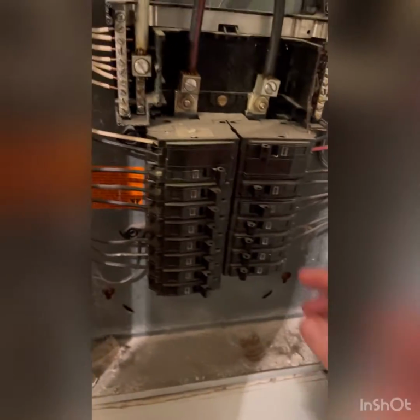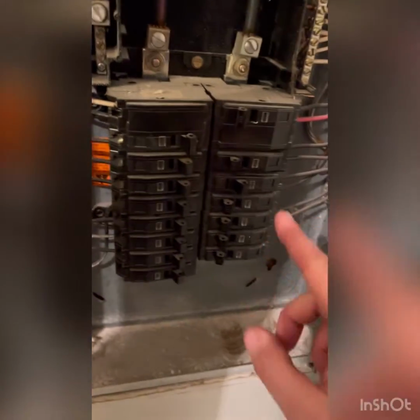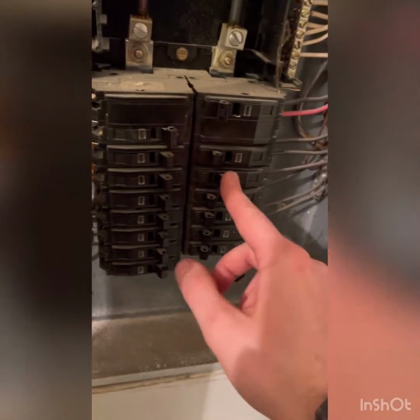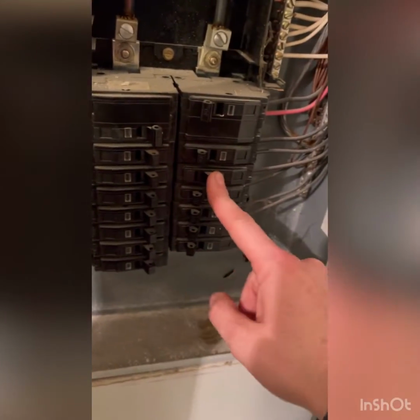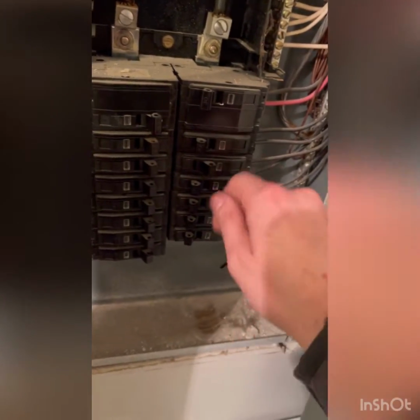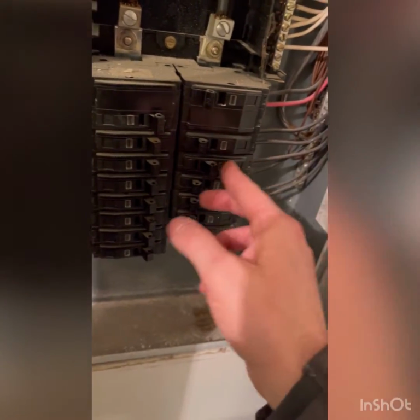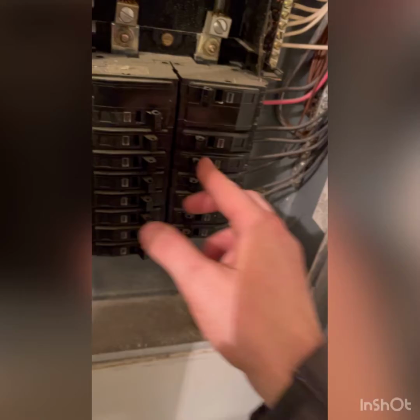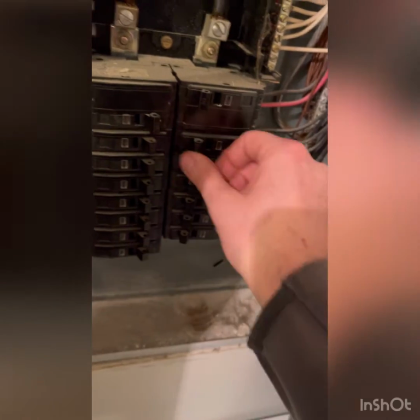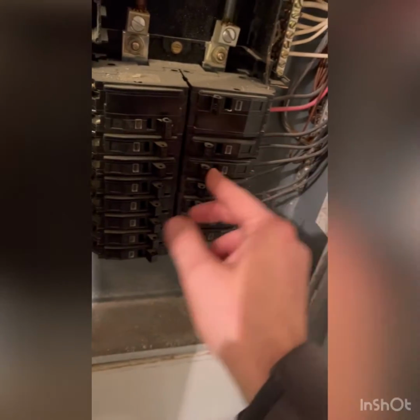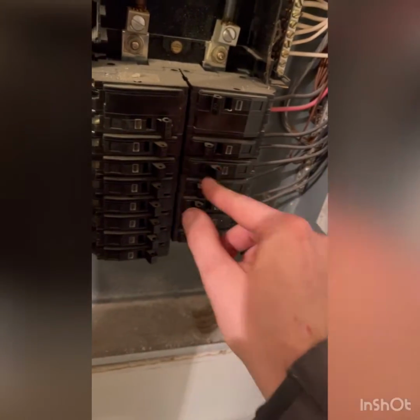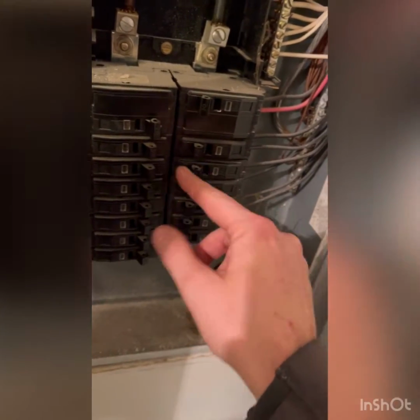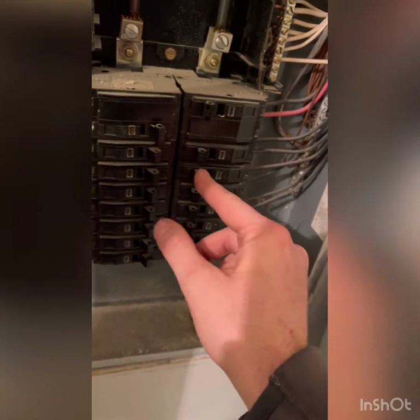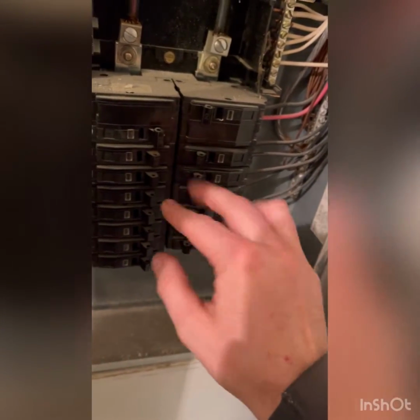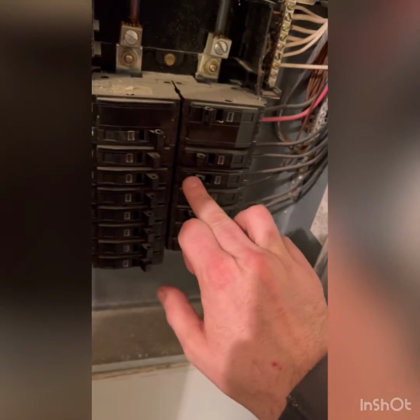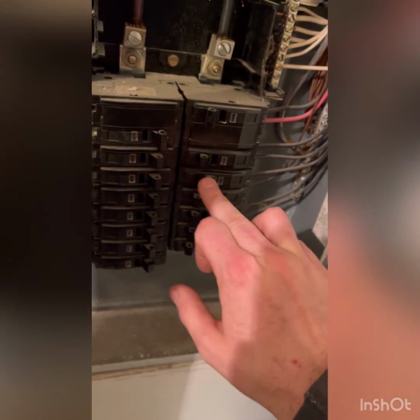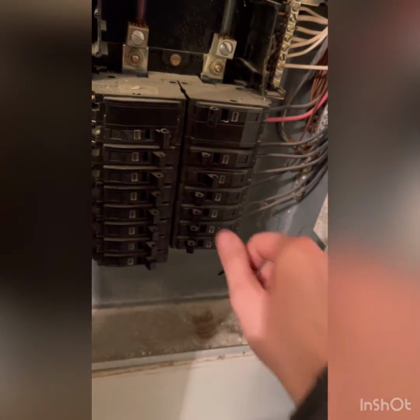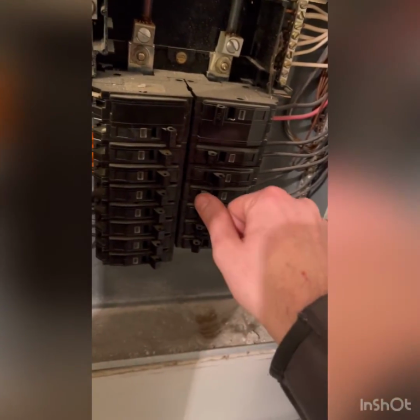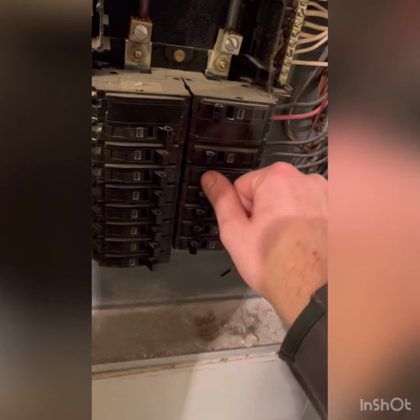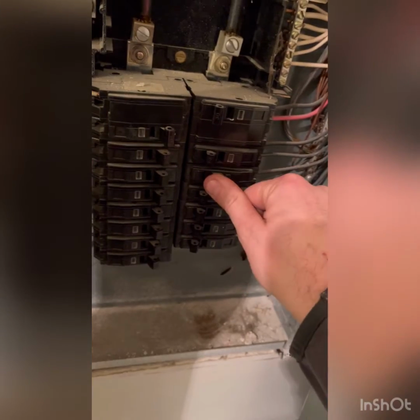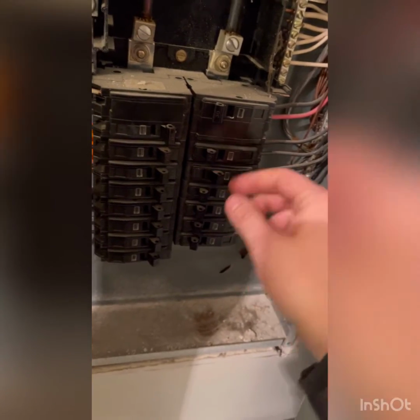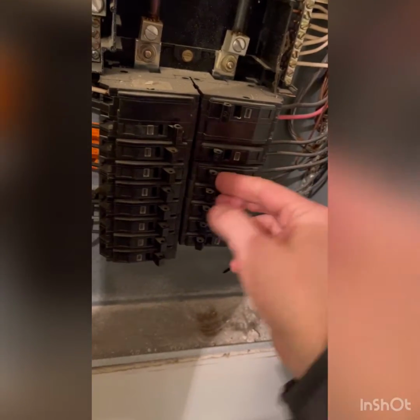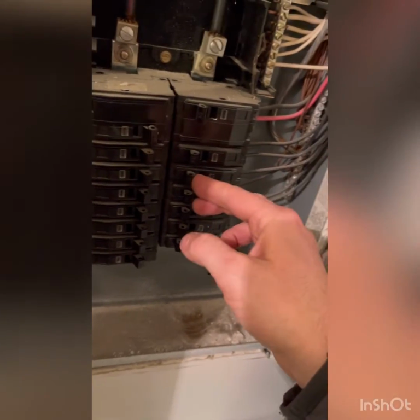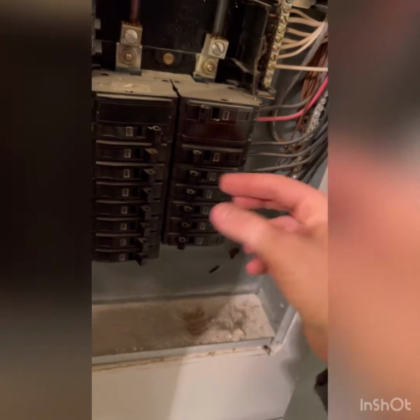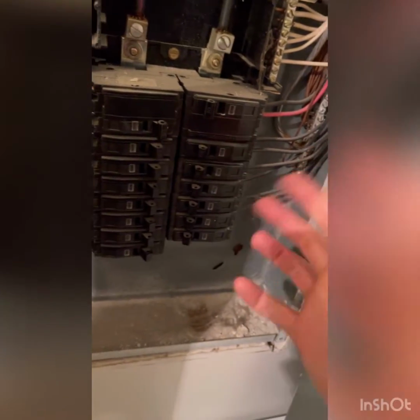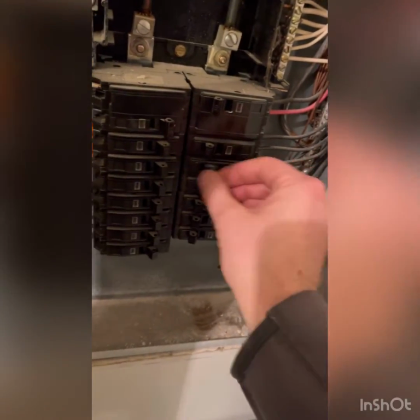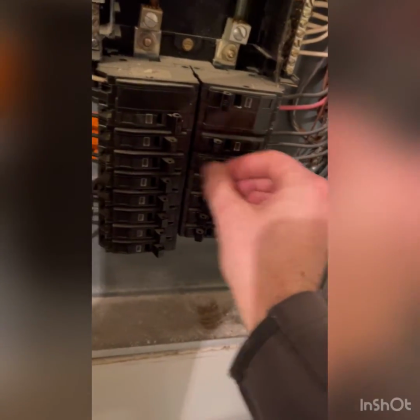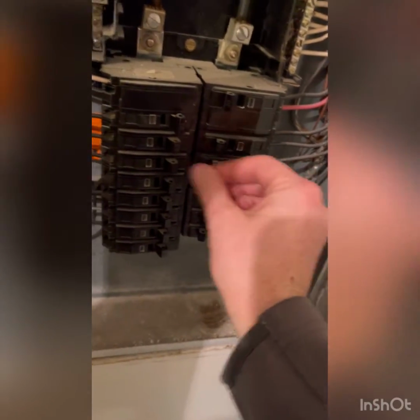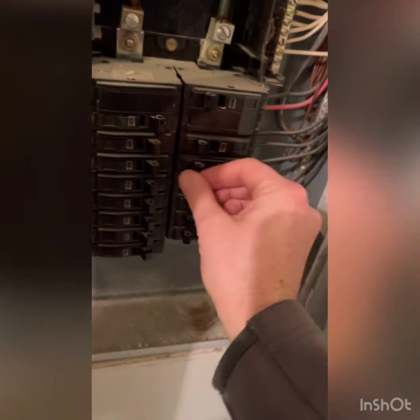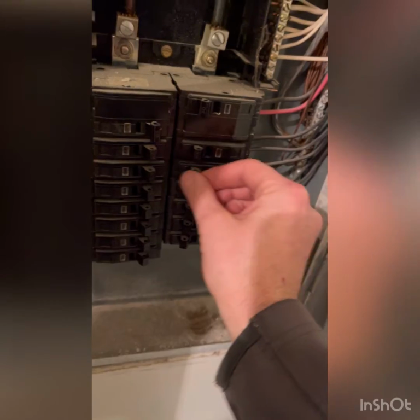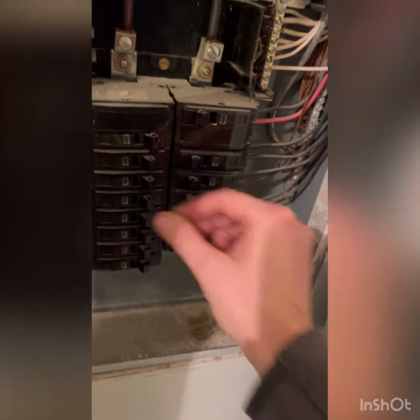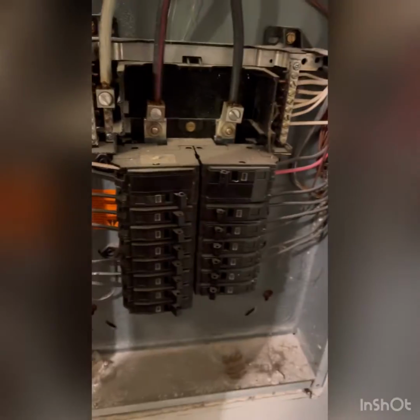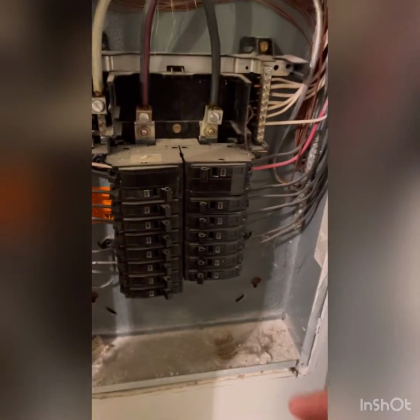We got a breaker here — it's bad. It was tripped, we reset it by pushing it back, and when we put it back up sparks came out. So this is what you get.